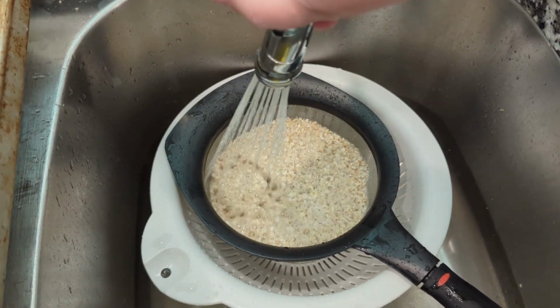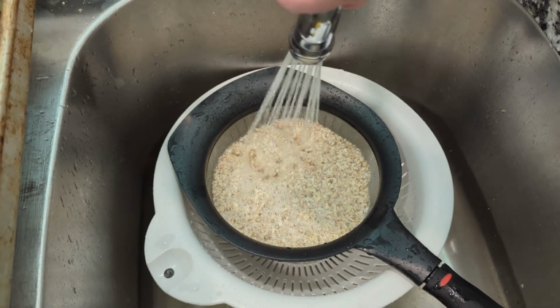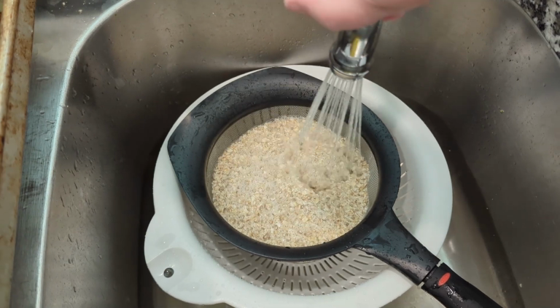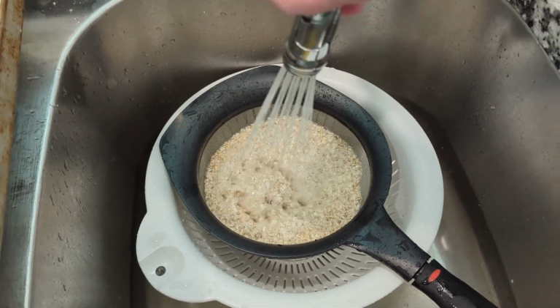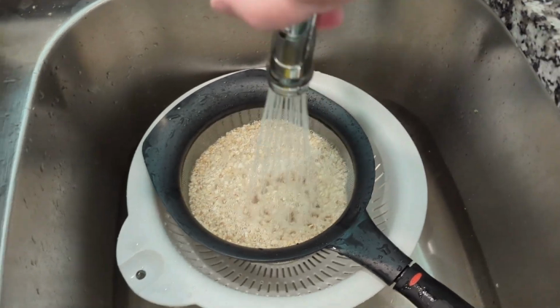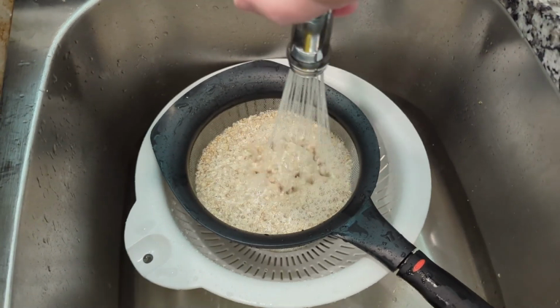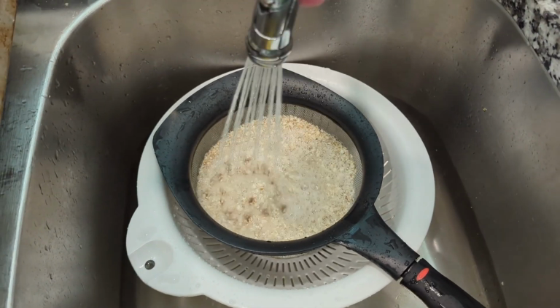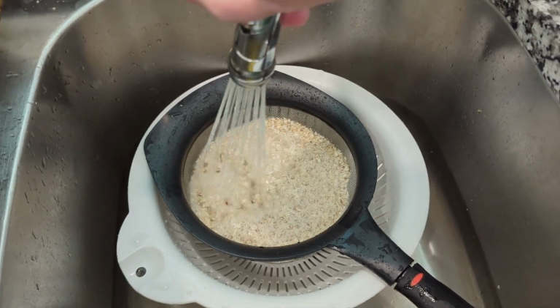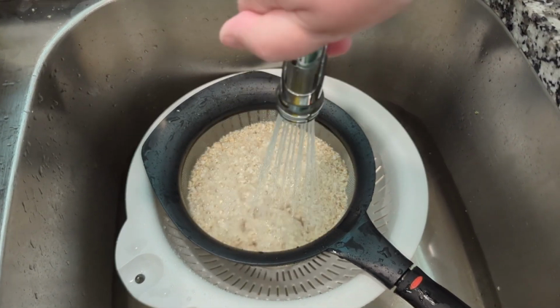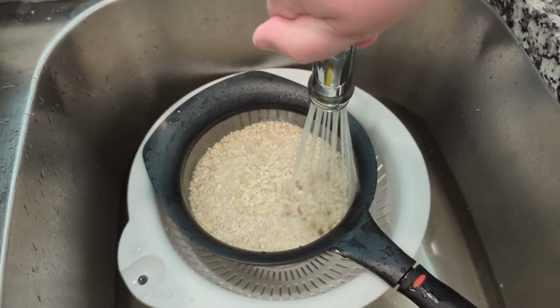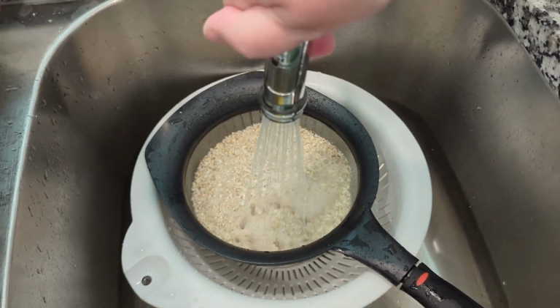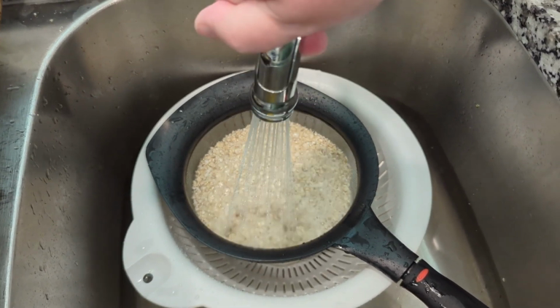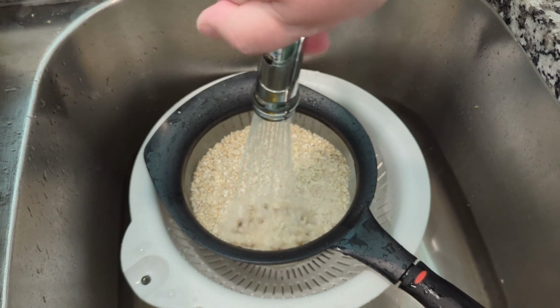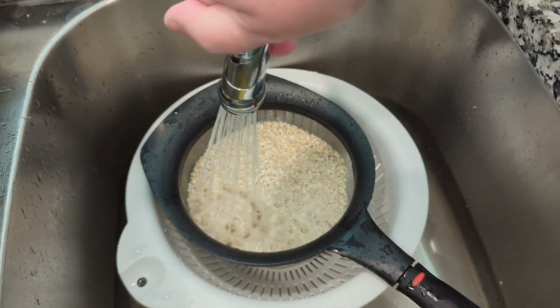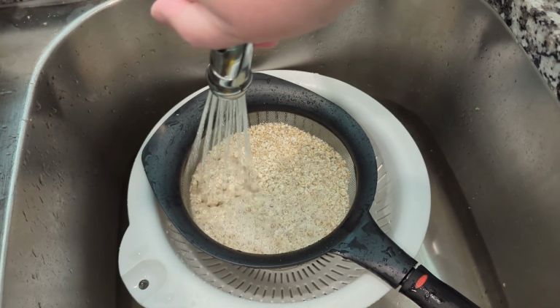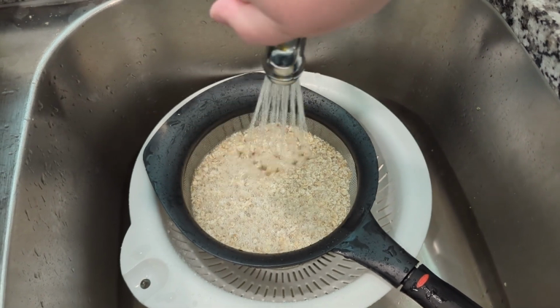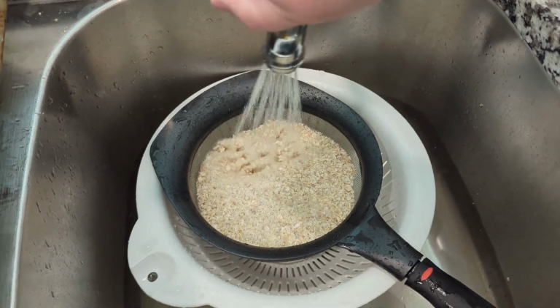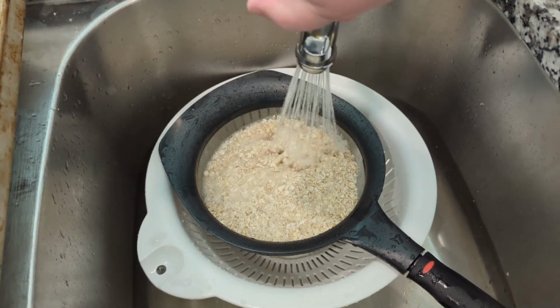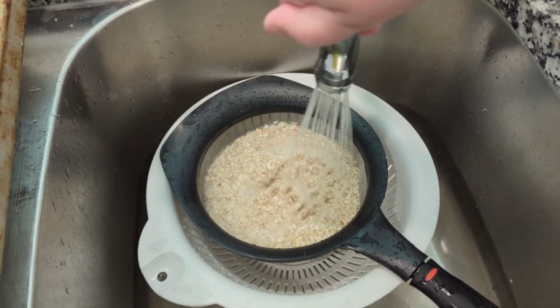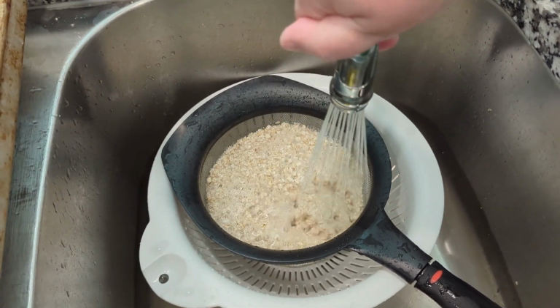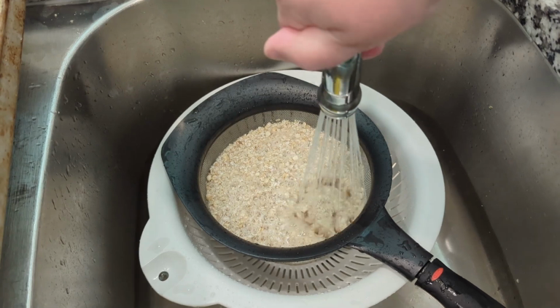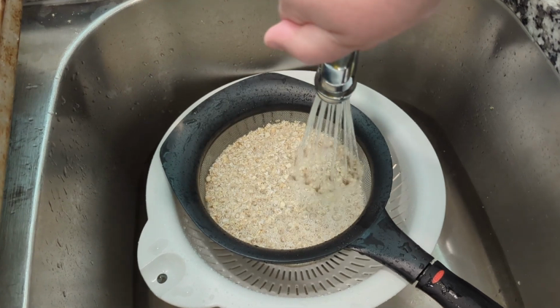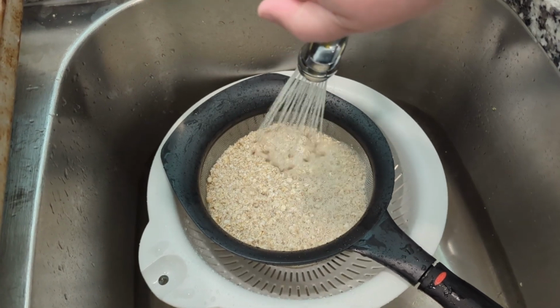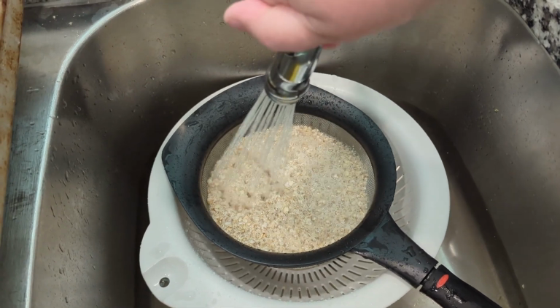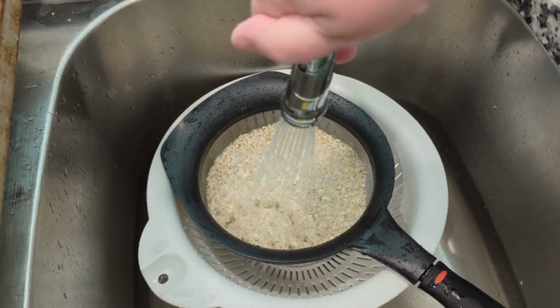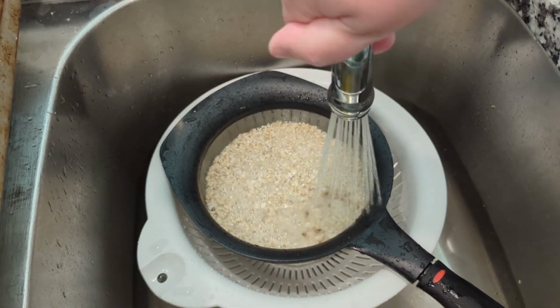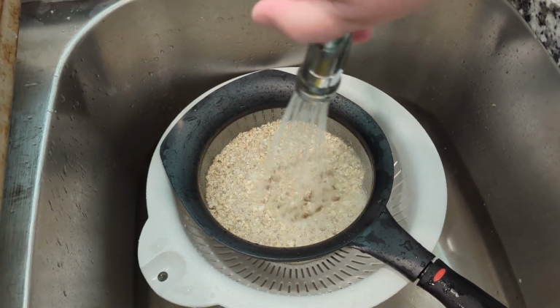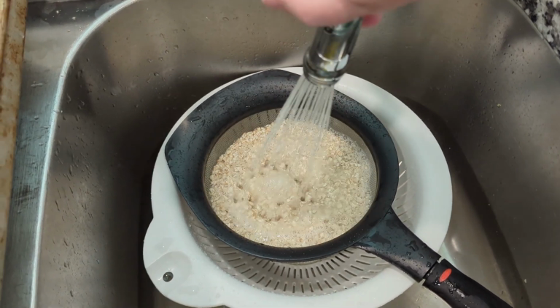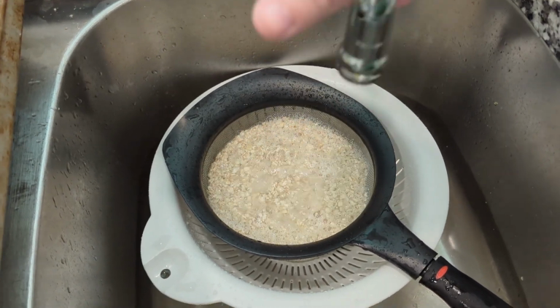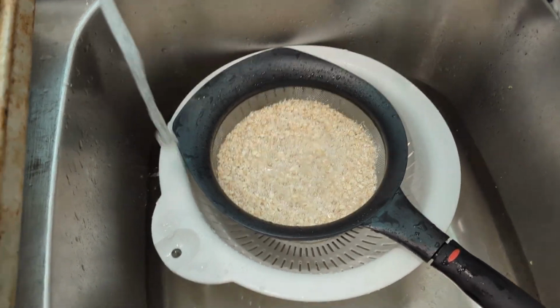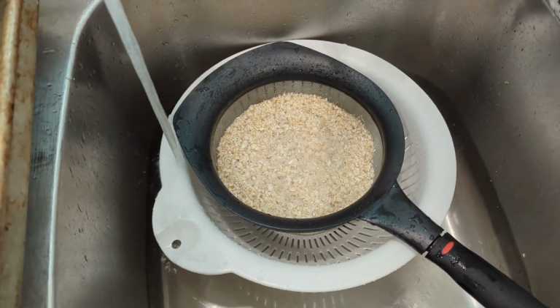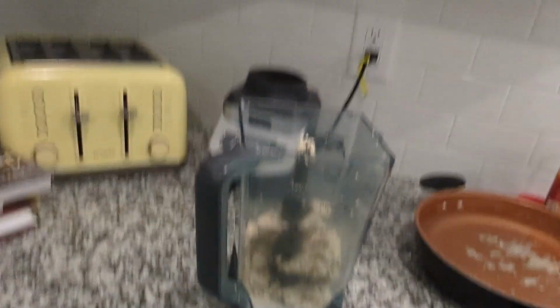Got my oats well rinsed. I think this helps prevent some of the sliminess that you can get from making your own oat milk, especially in this fast-paced version here.